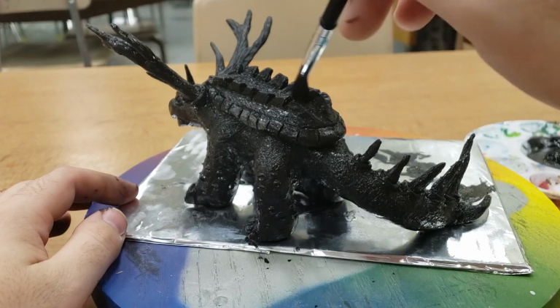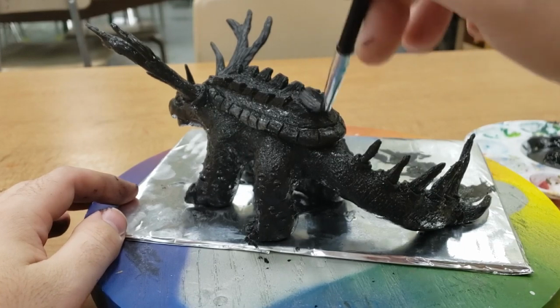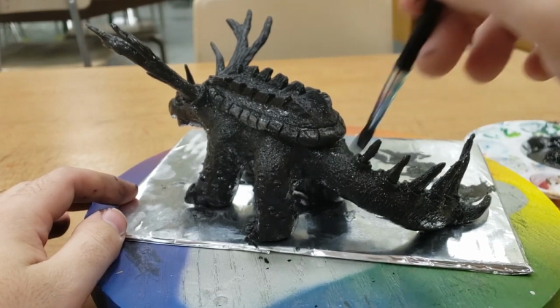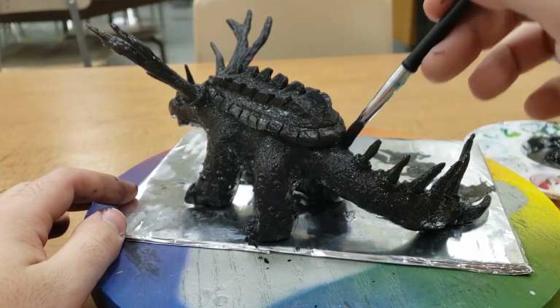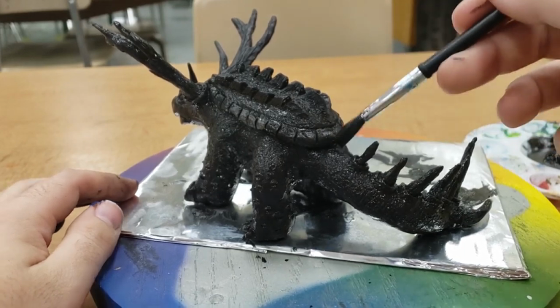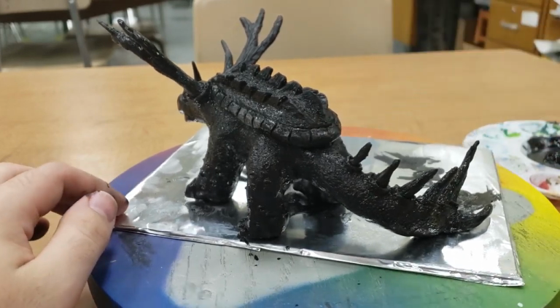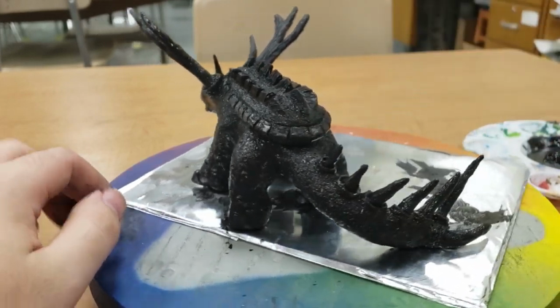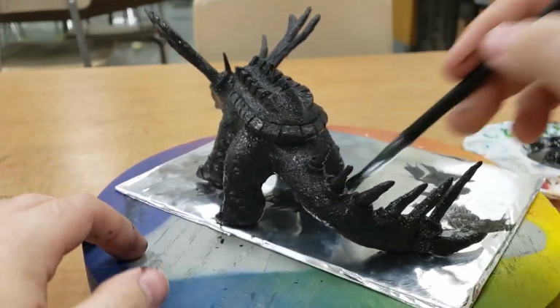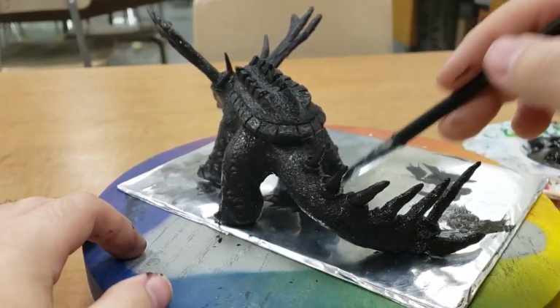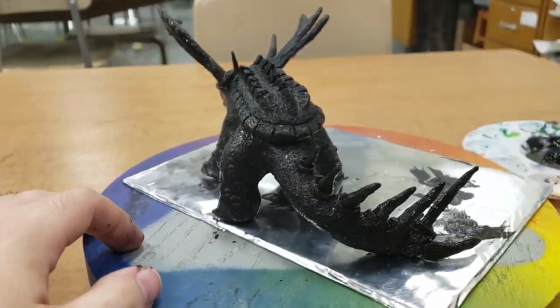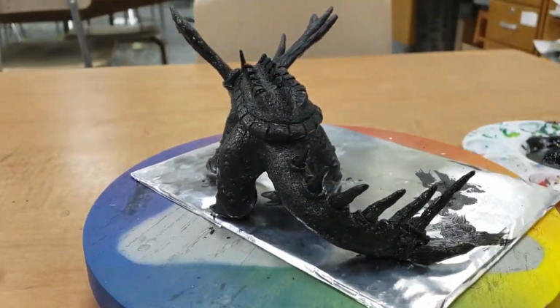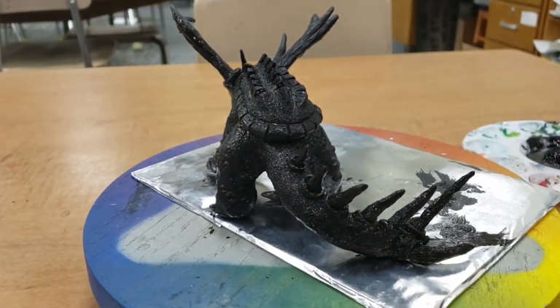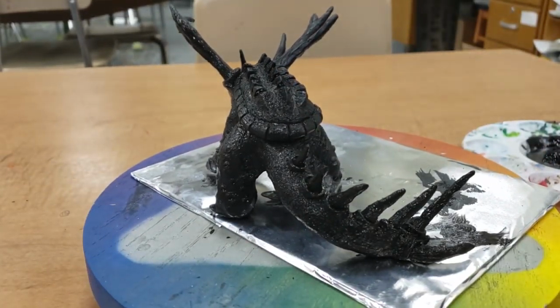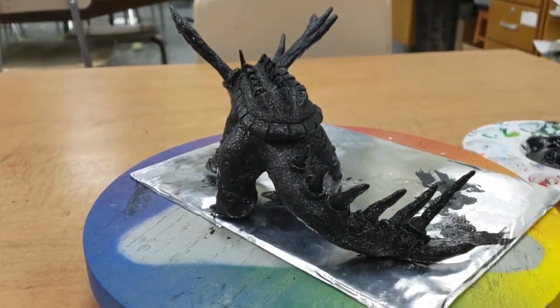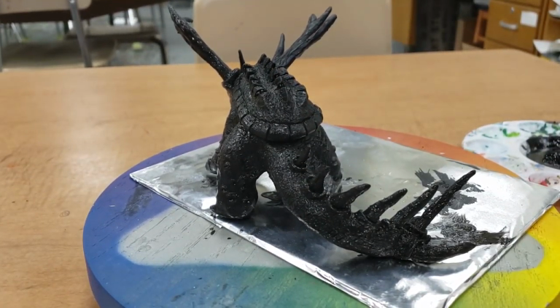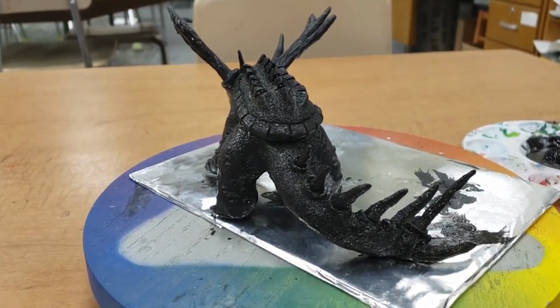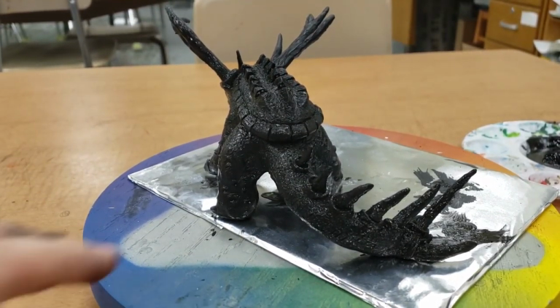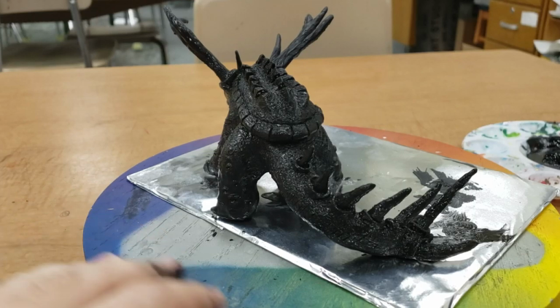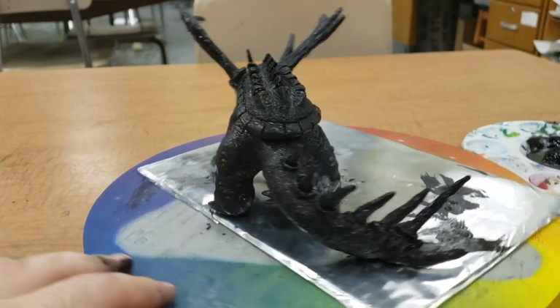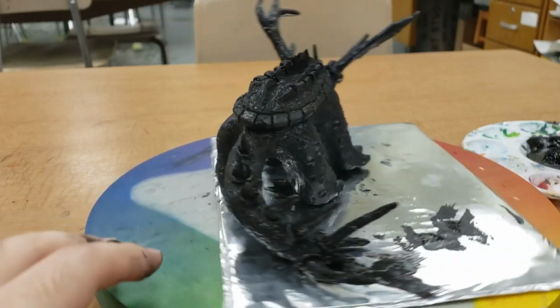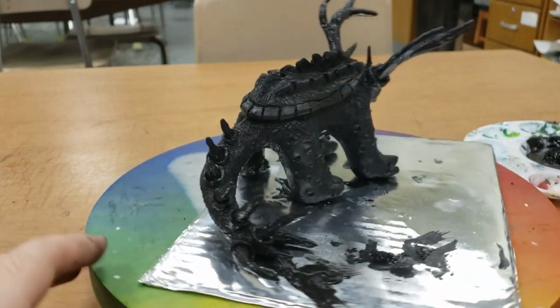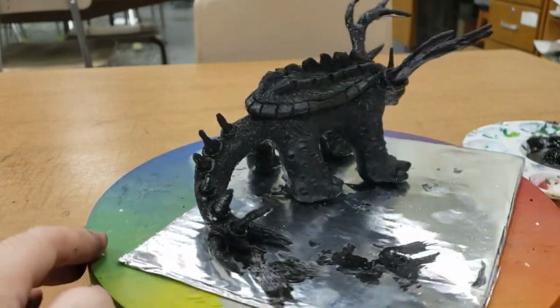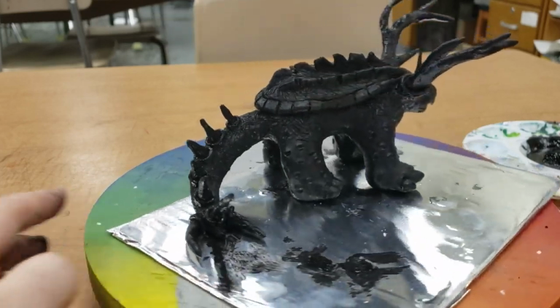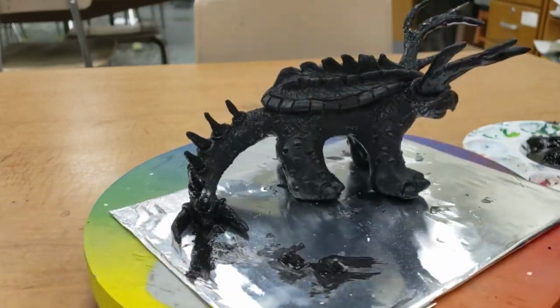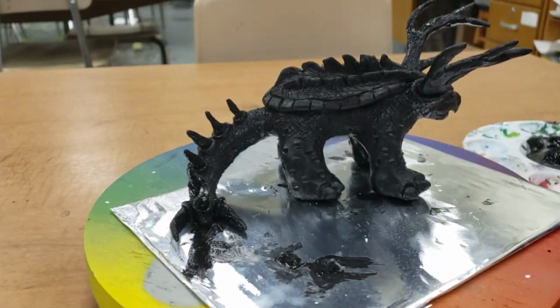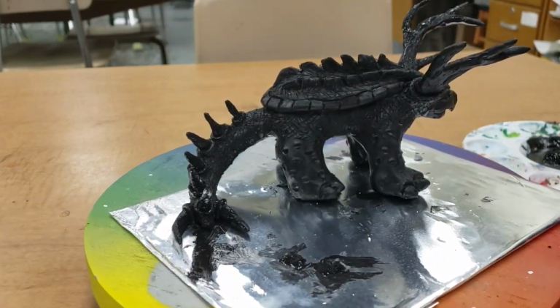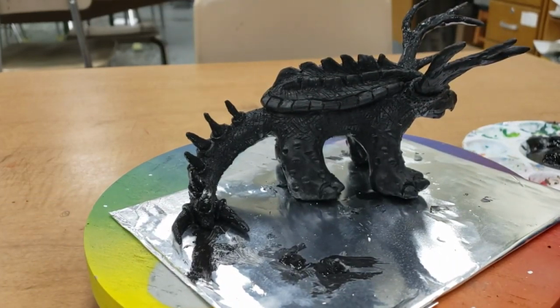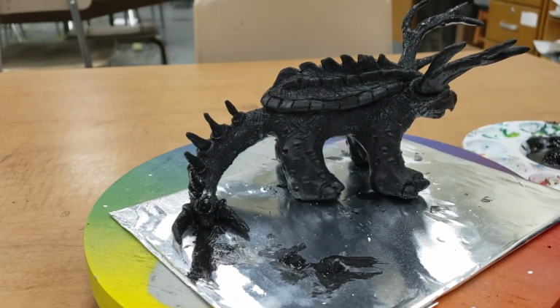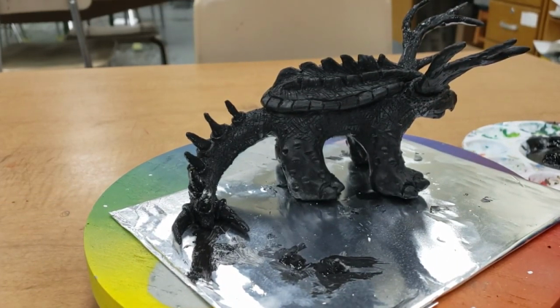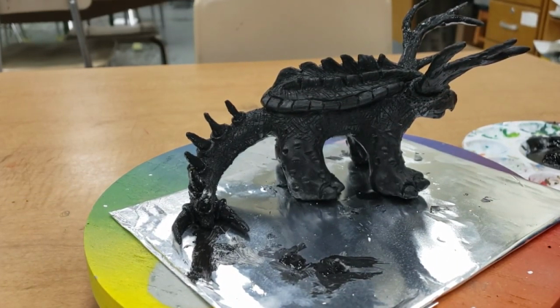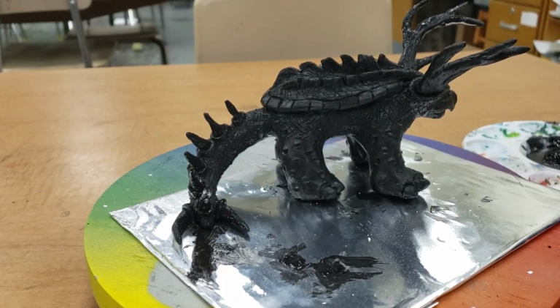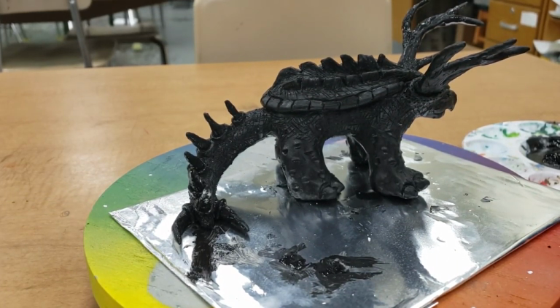He looks good. That's how we do our undercoat. I'll see you guys in the next video where I show you how to start your actual painting.